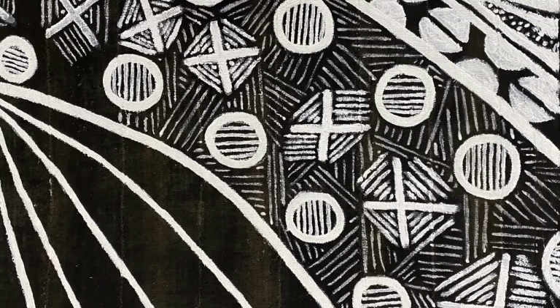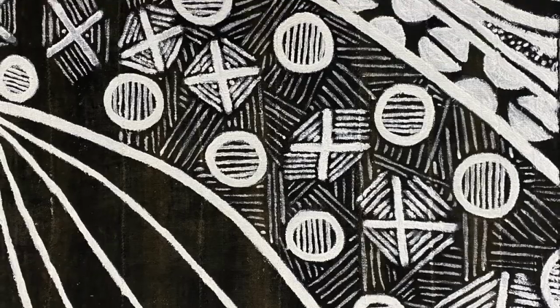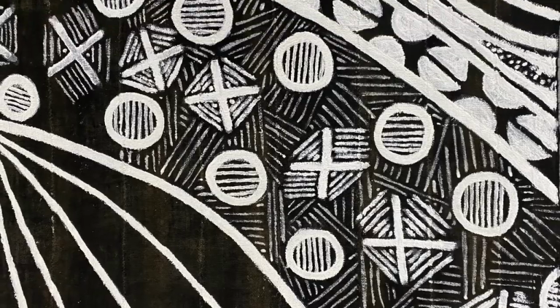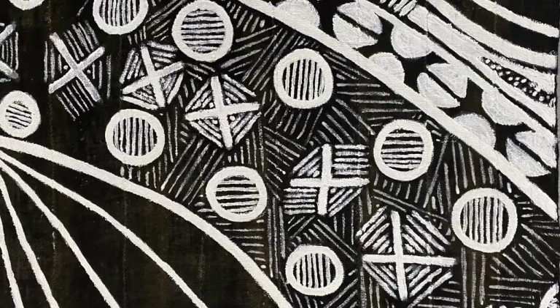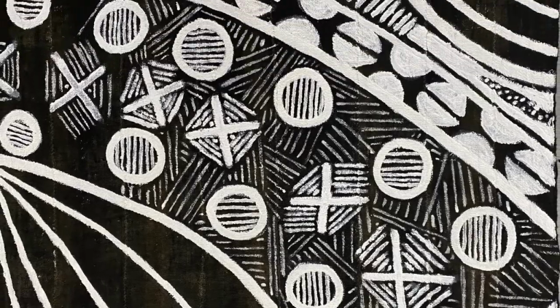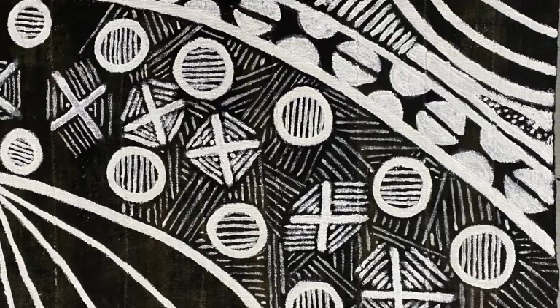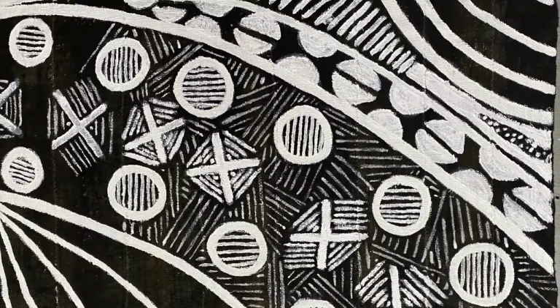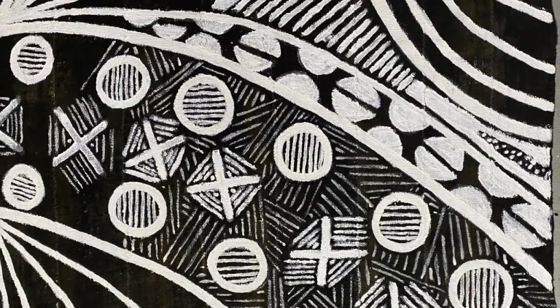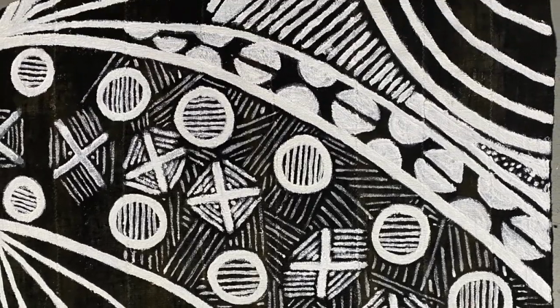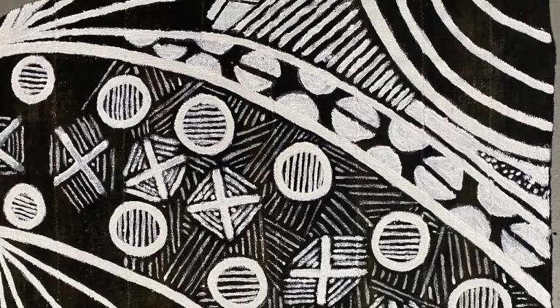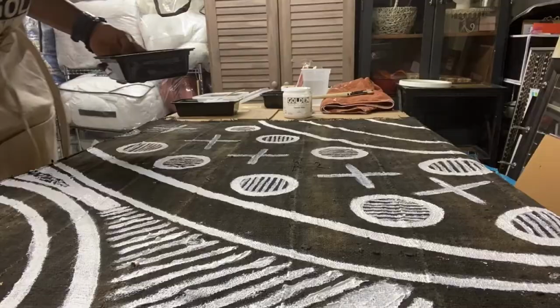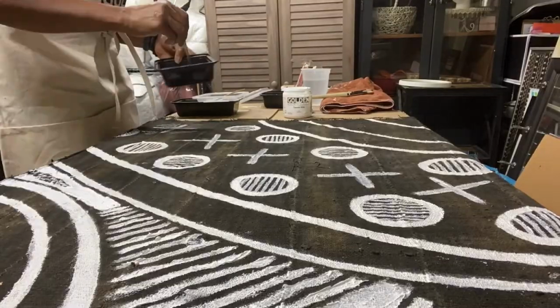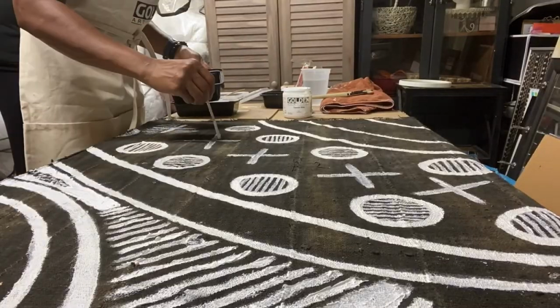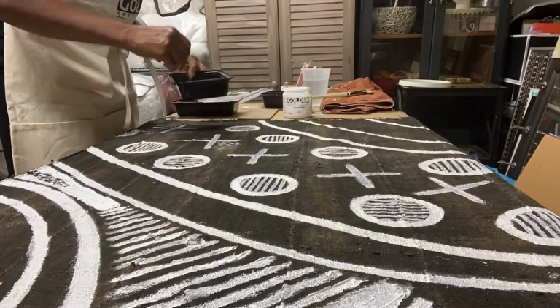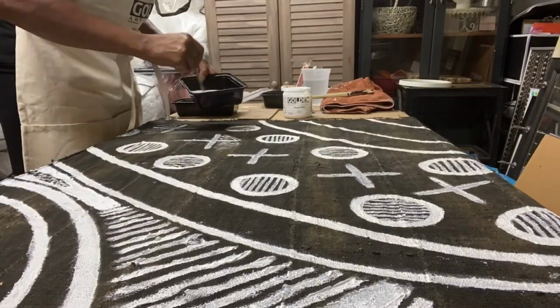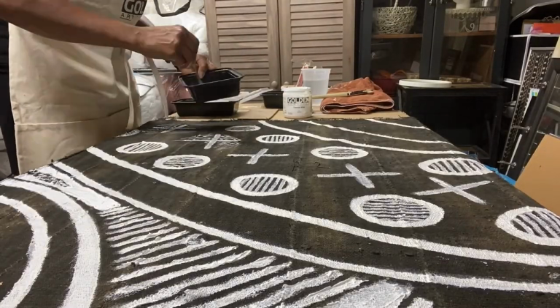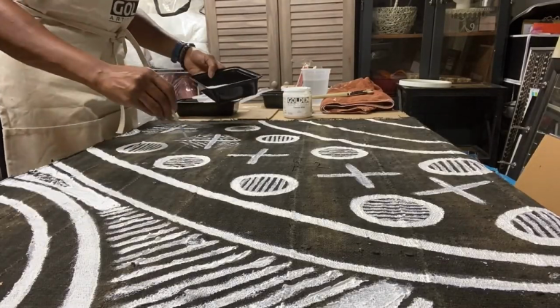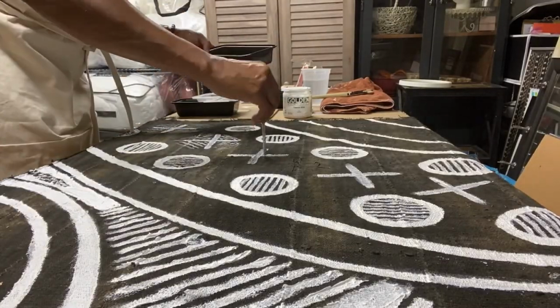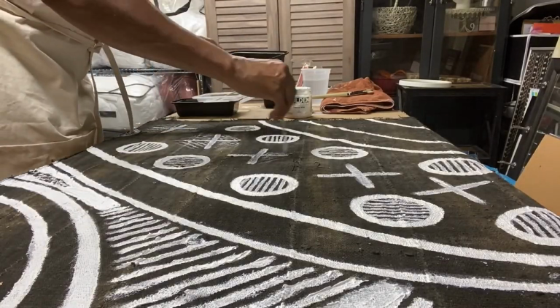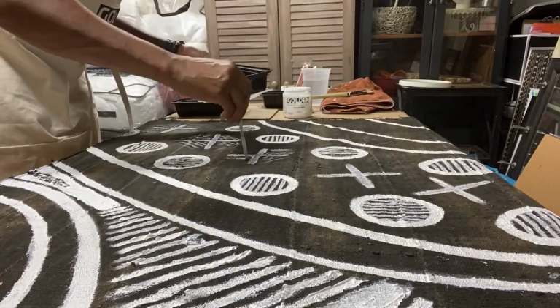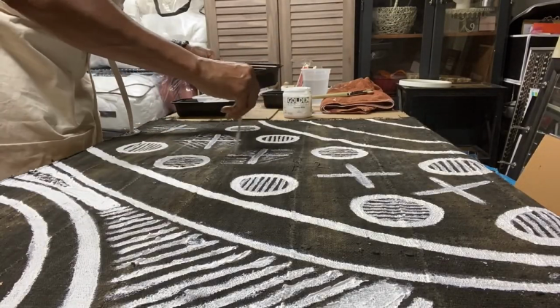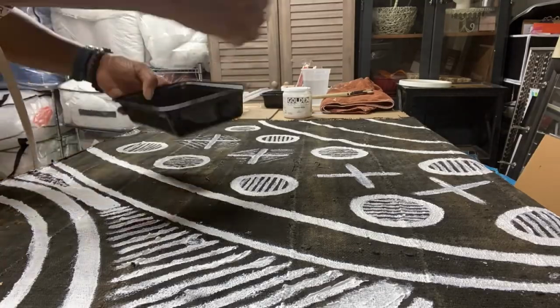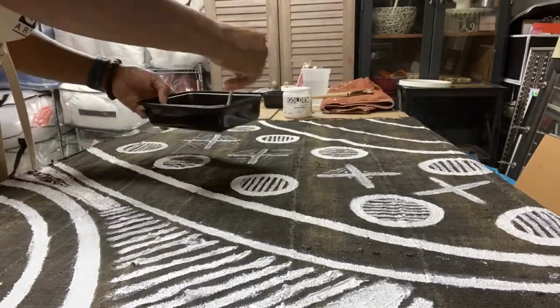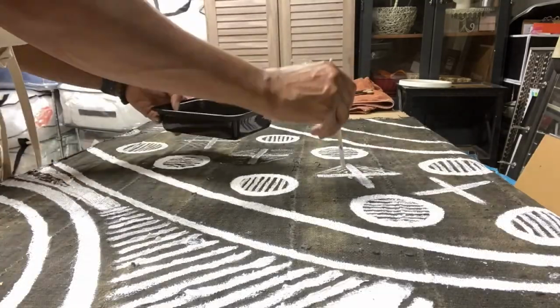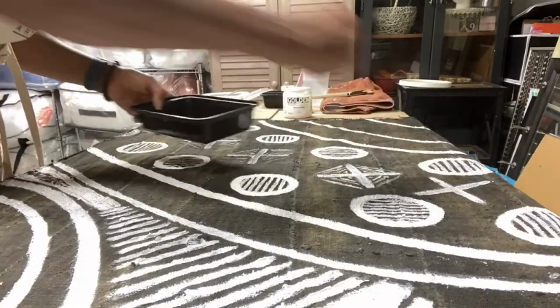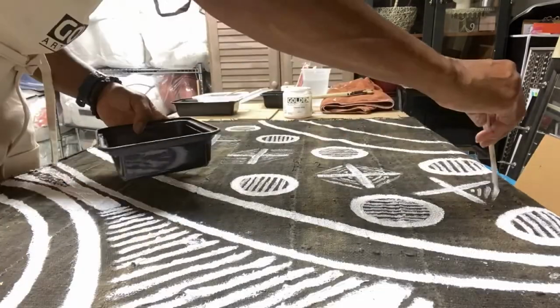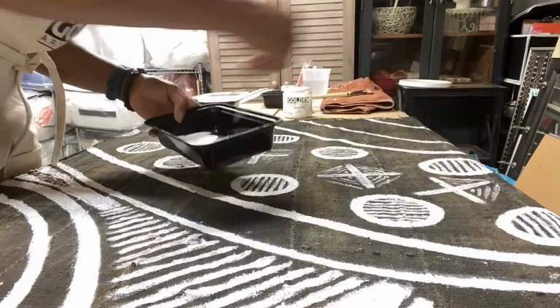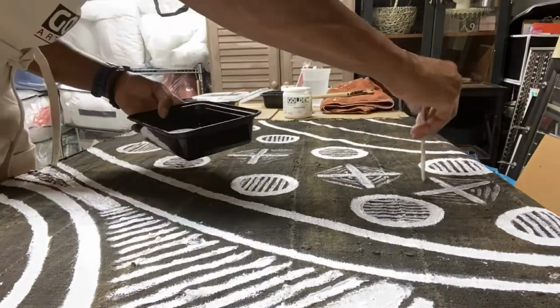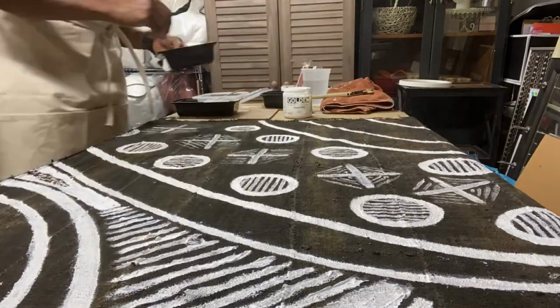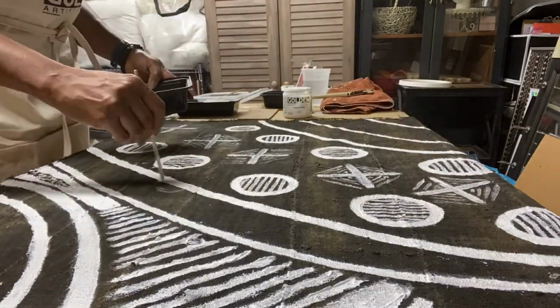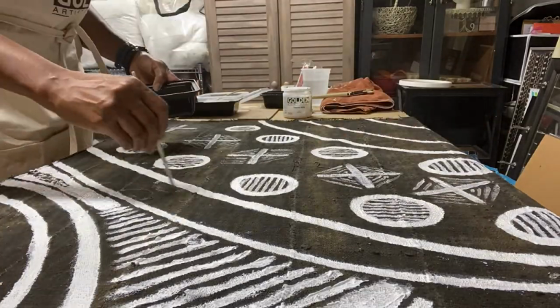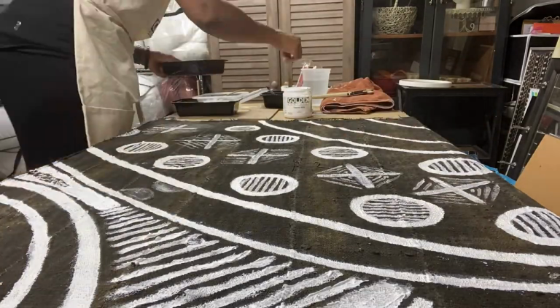This is acrylic paint on mud cloth. I love to paint on fabric. I love the history and the legacy and the story that the fabric tells itself.